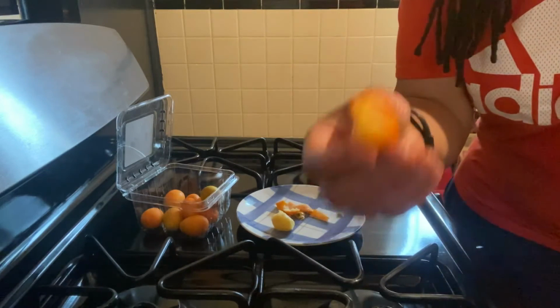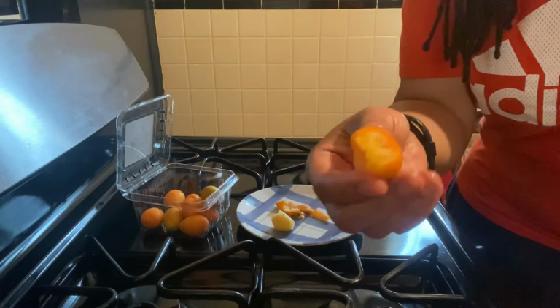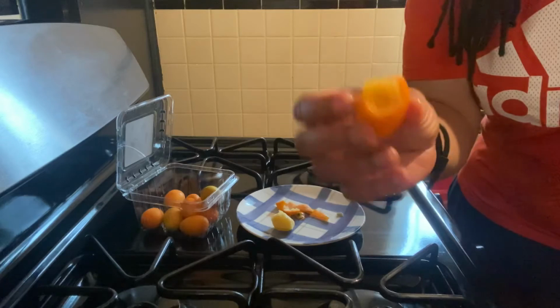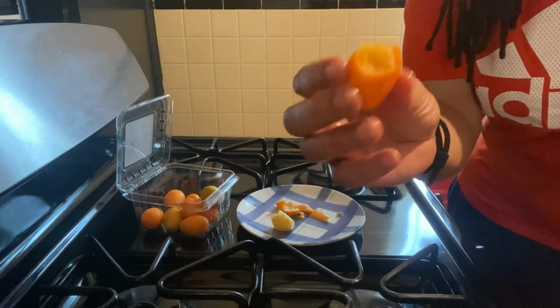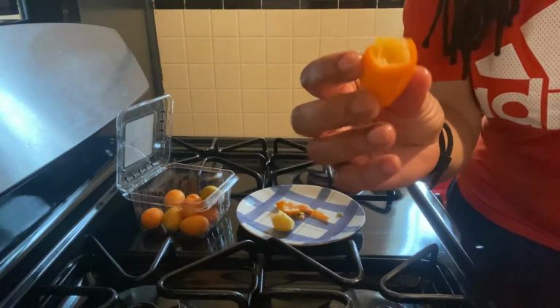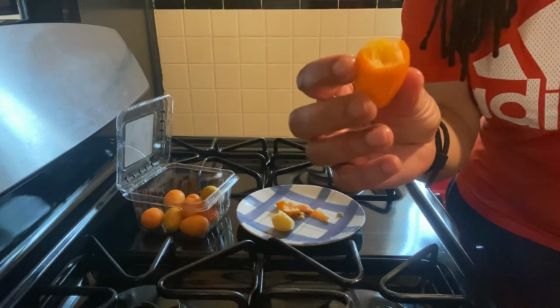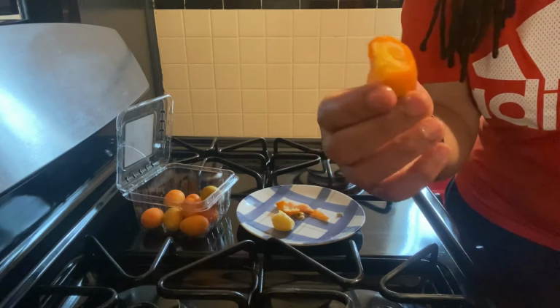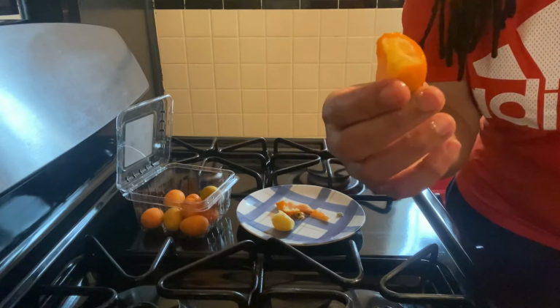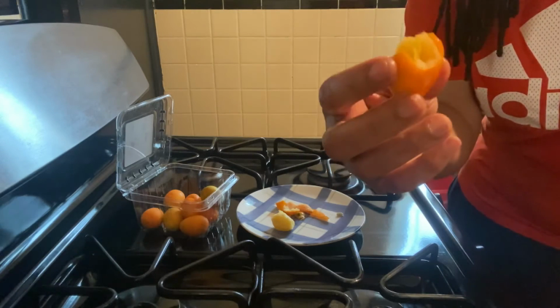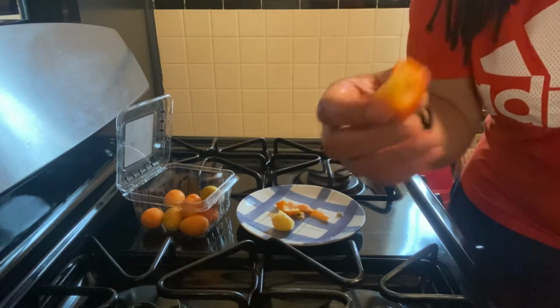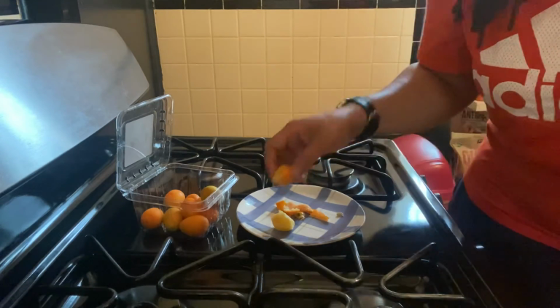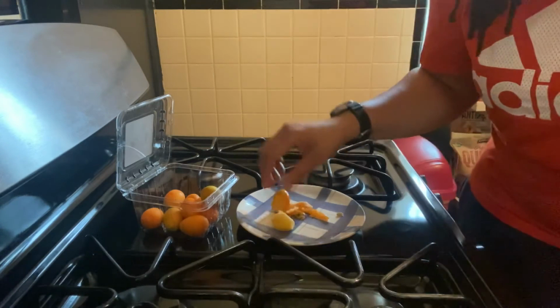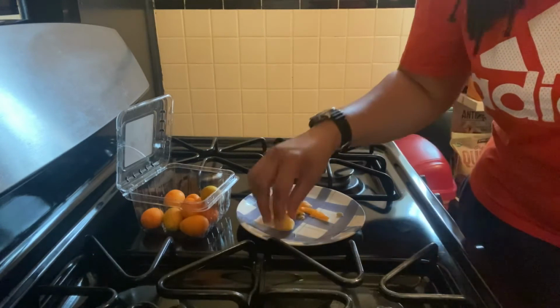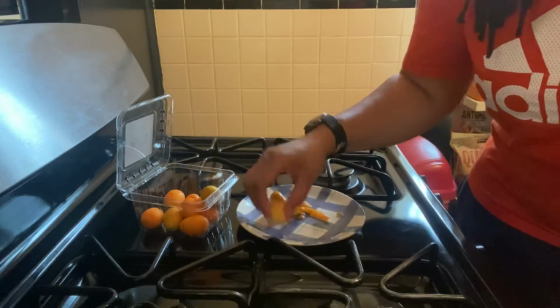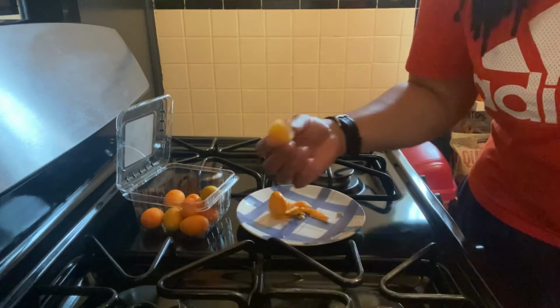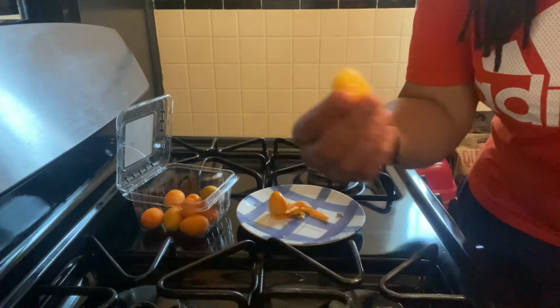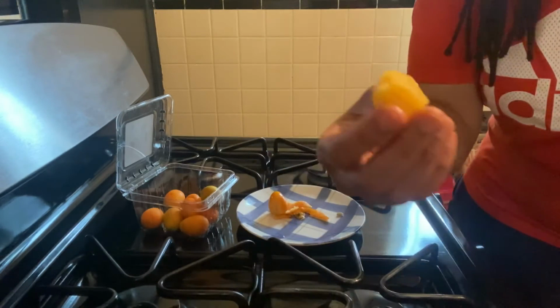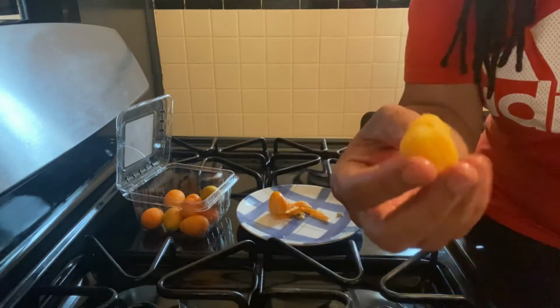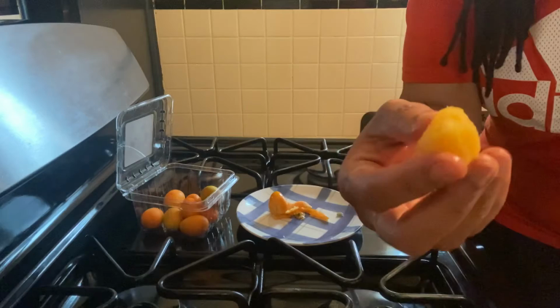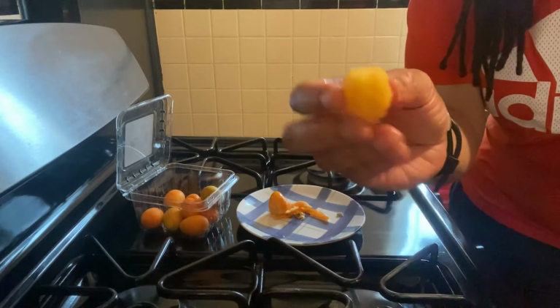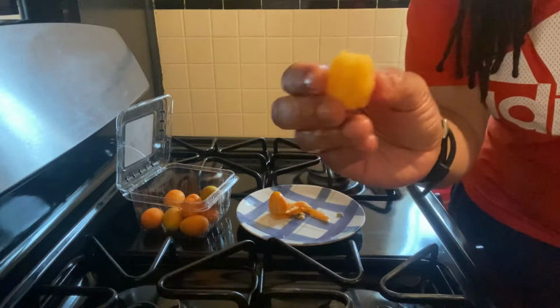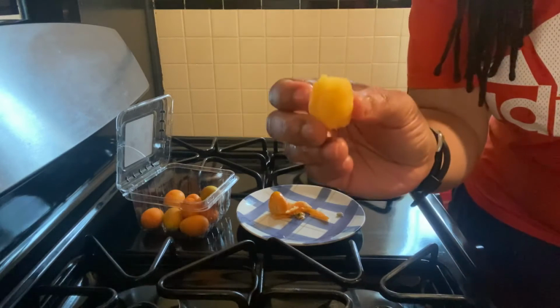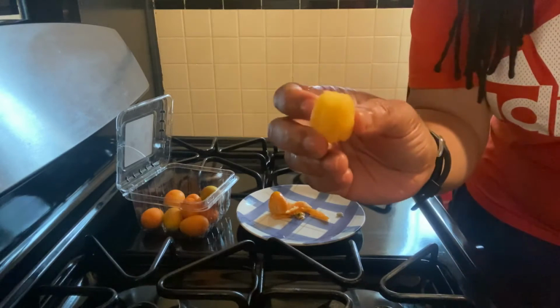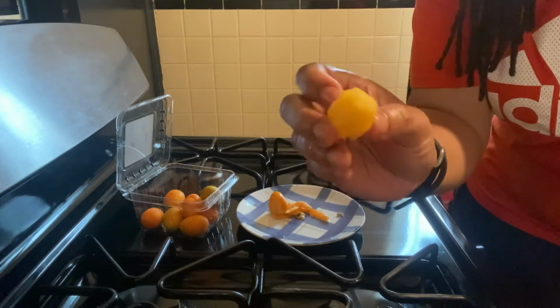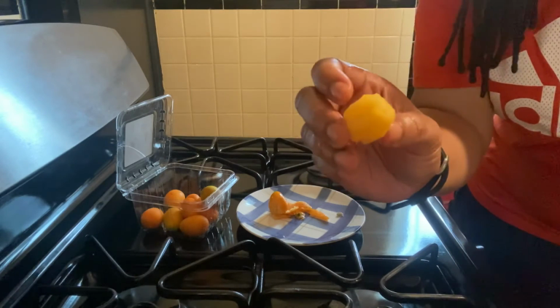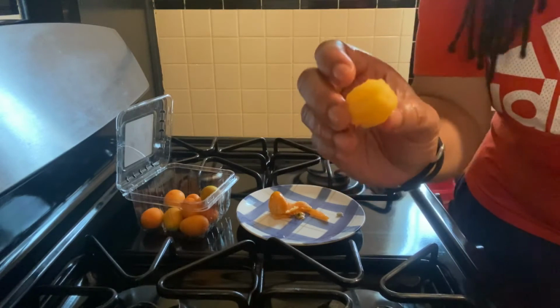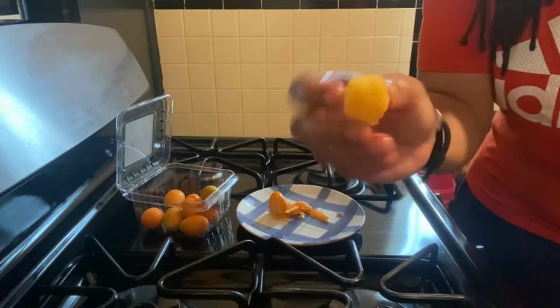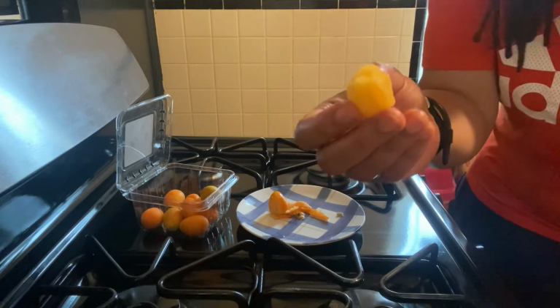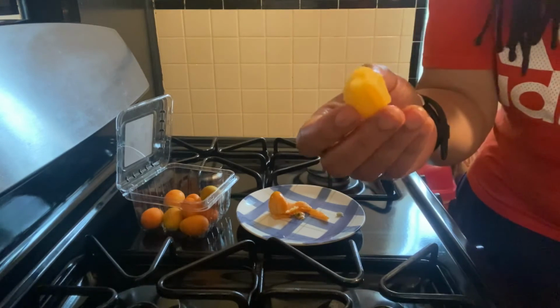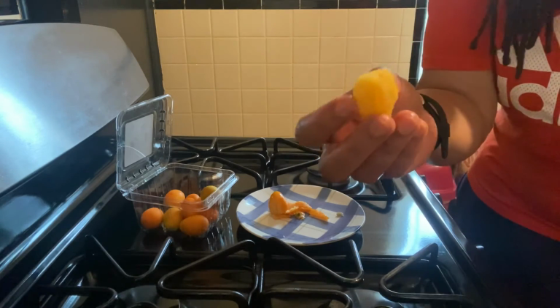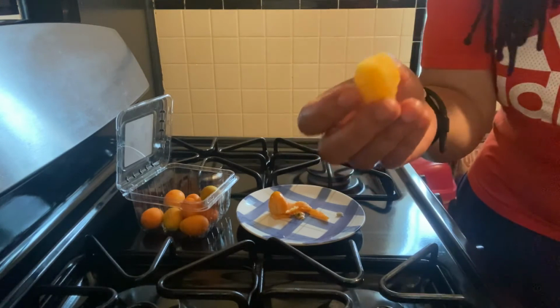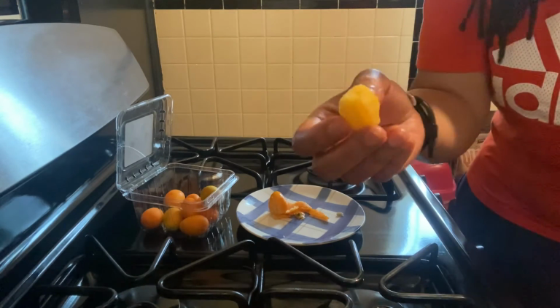Eat this whole thing if you like. If not, you can do what I did — I peeled it, and you can eat just the kumquat itself without the peel.